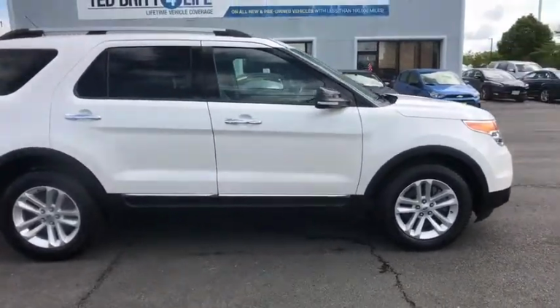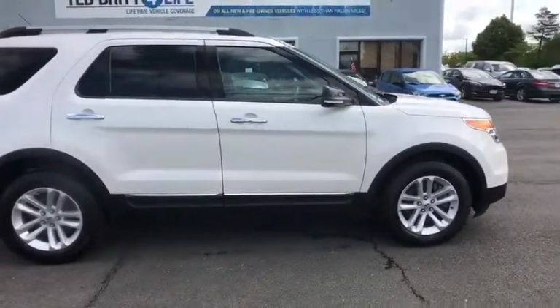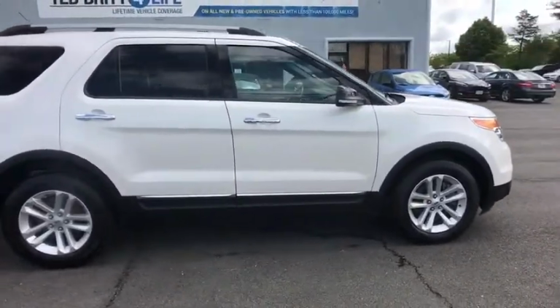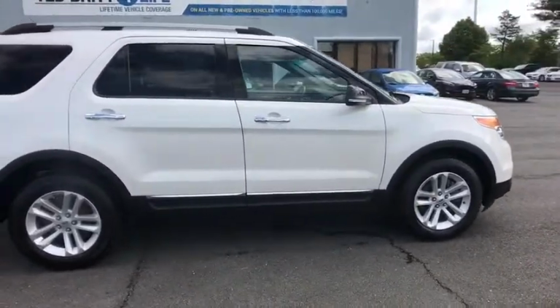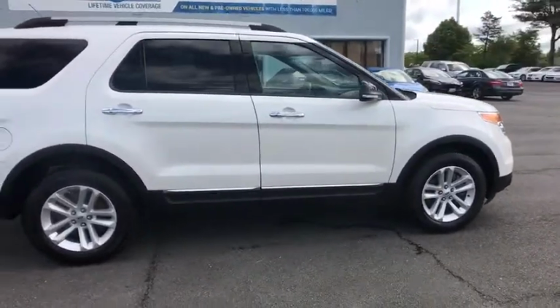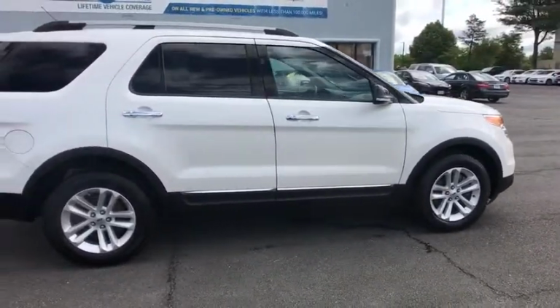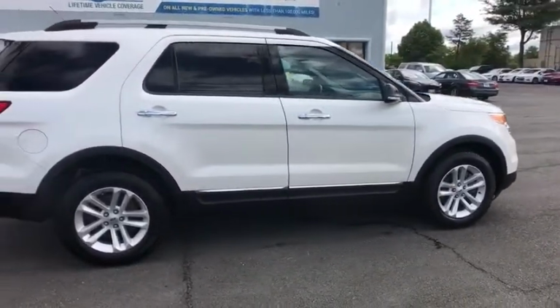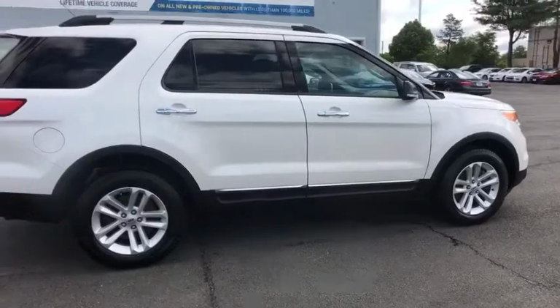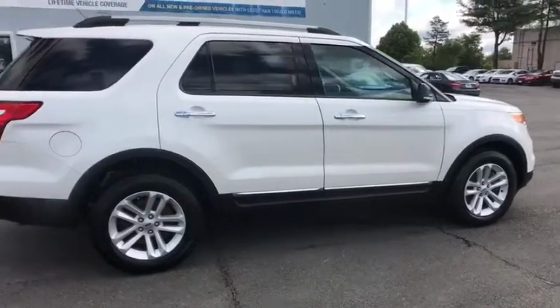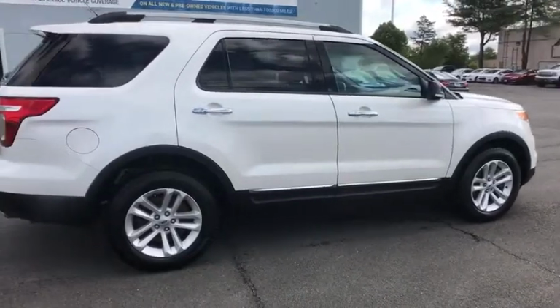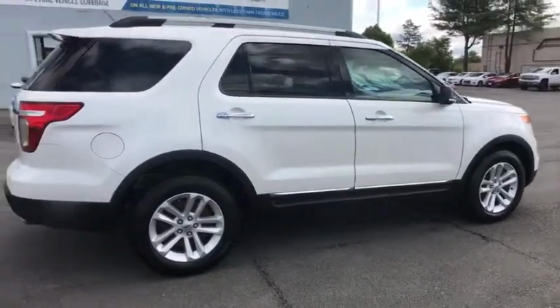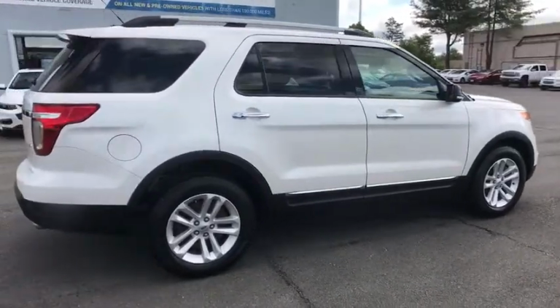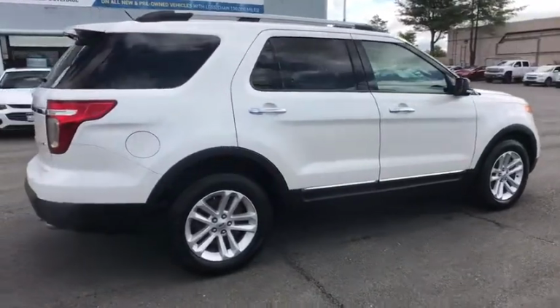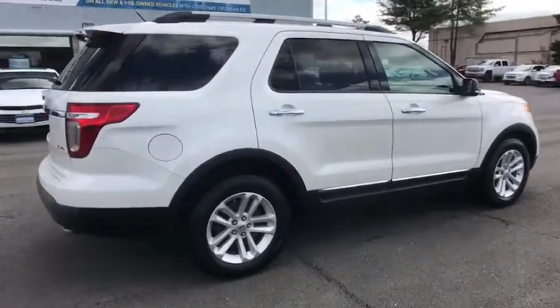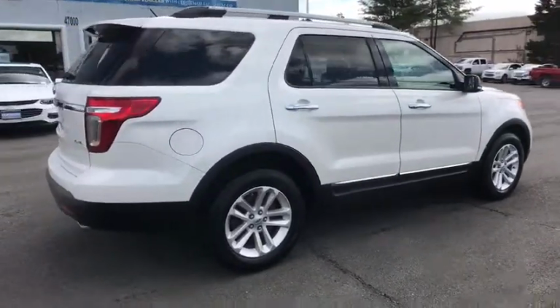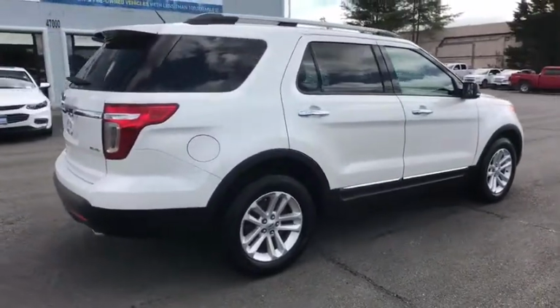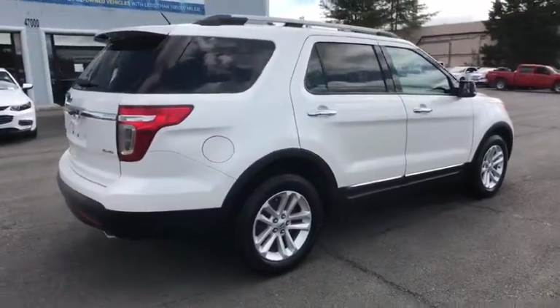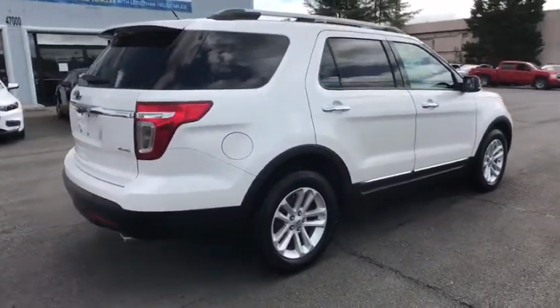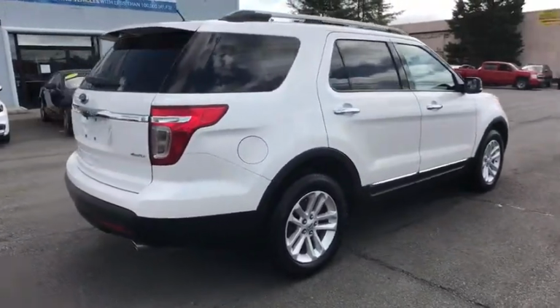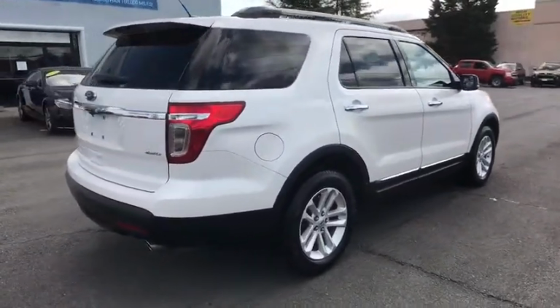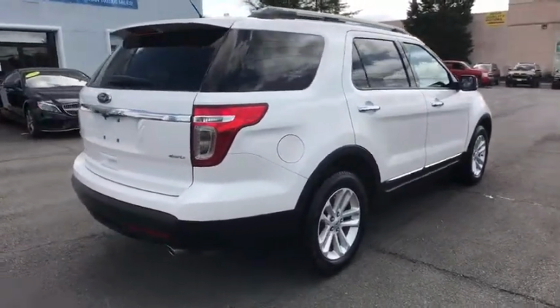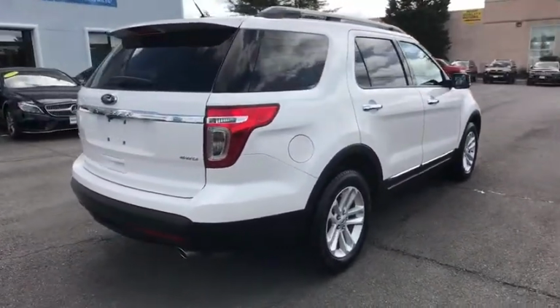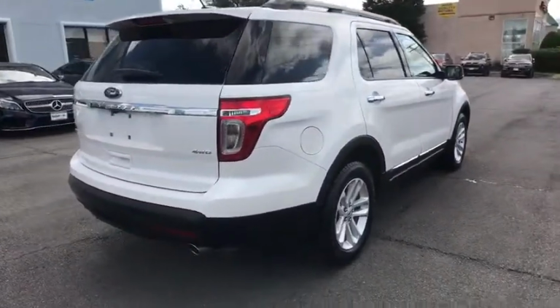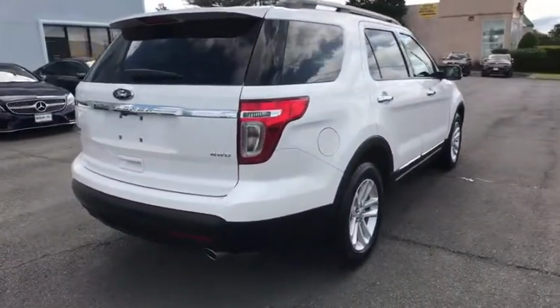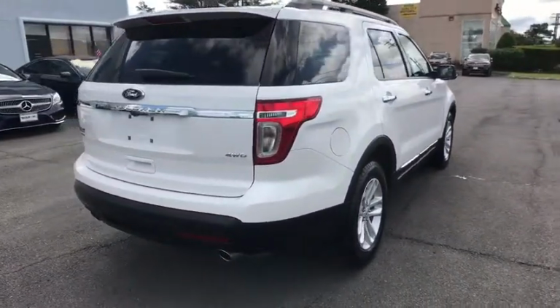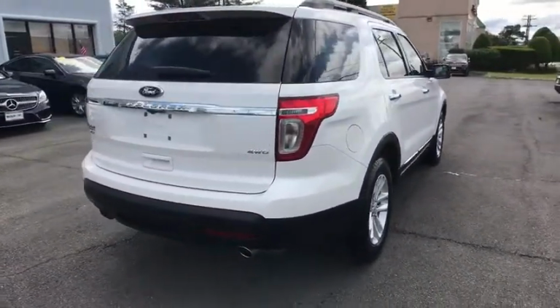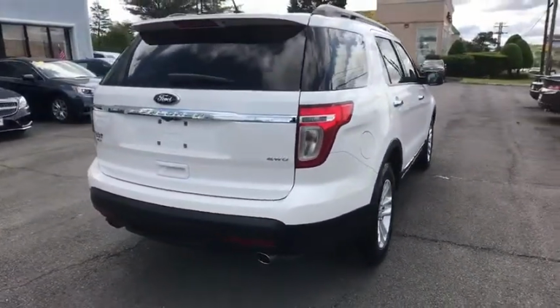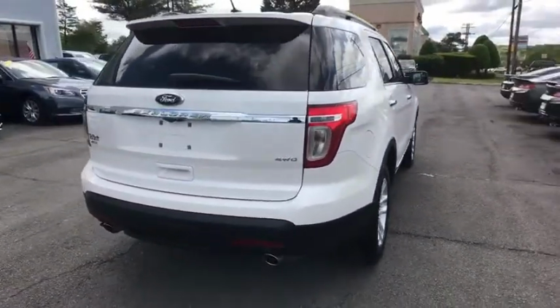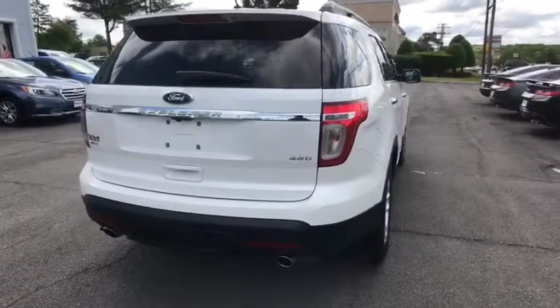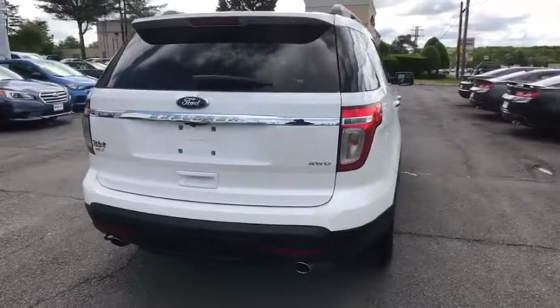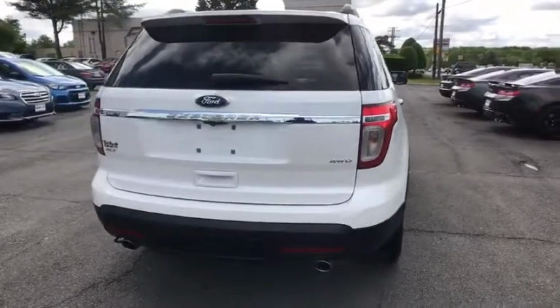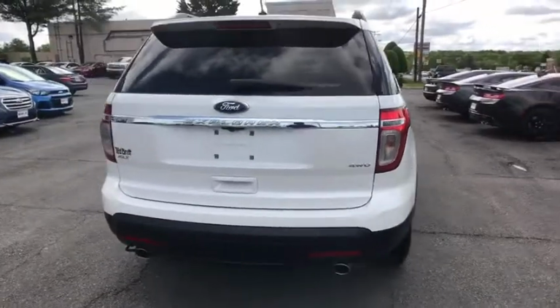This vehicle has less than 80,000 miles. A vehicle like this doesn't come along every day. Come in and get it before someone else does.